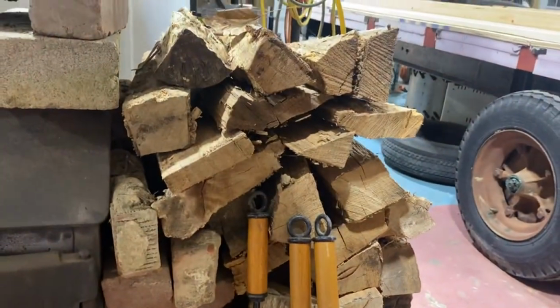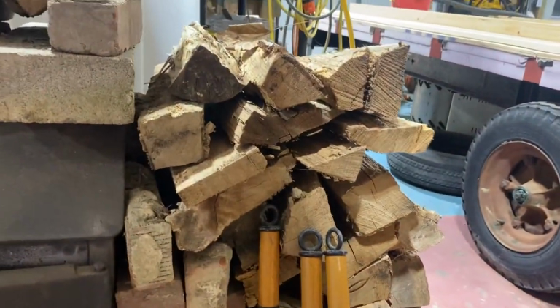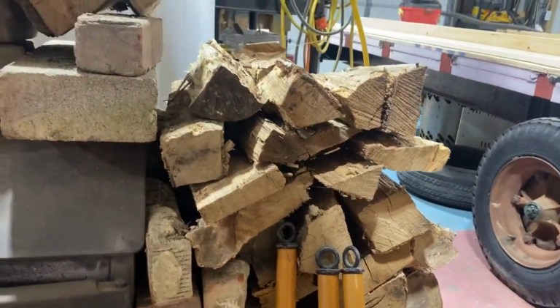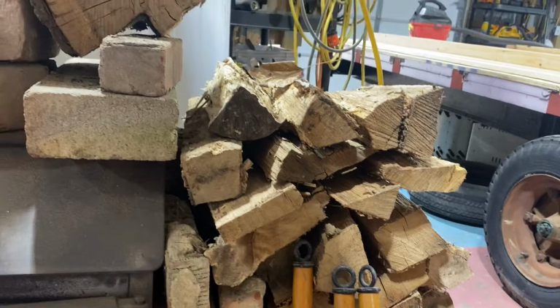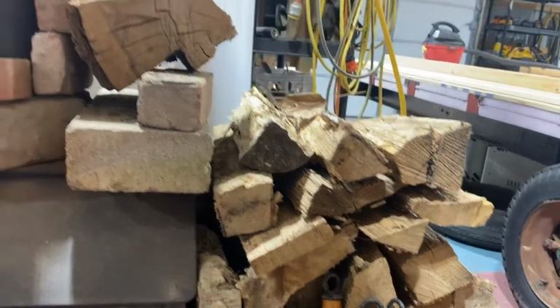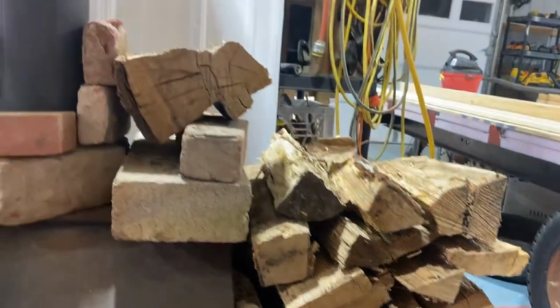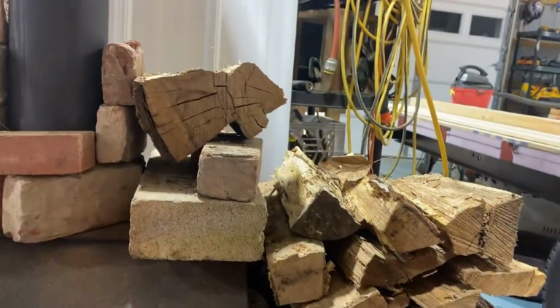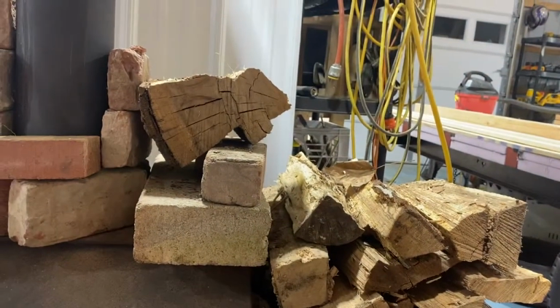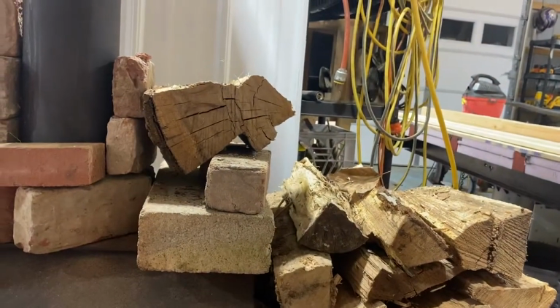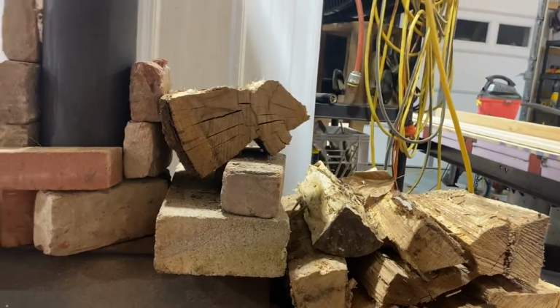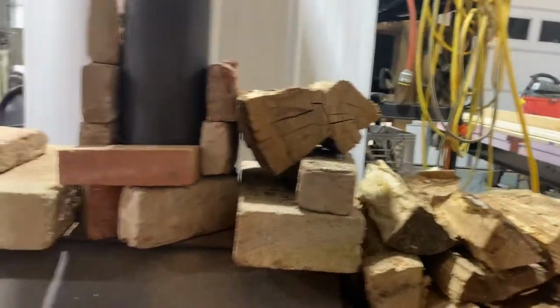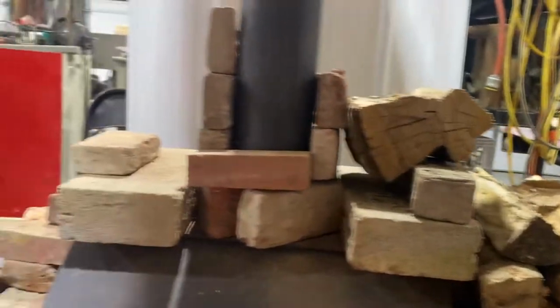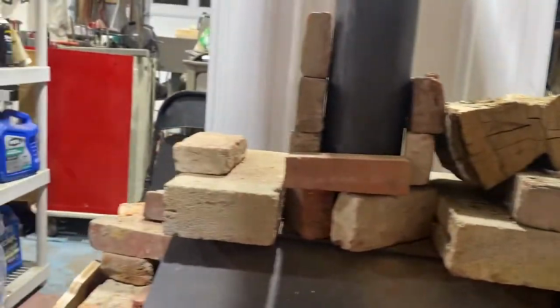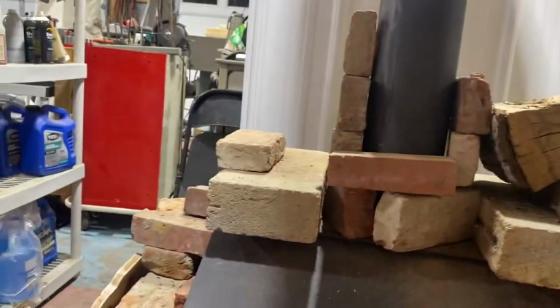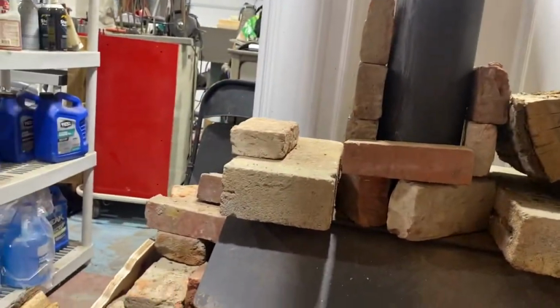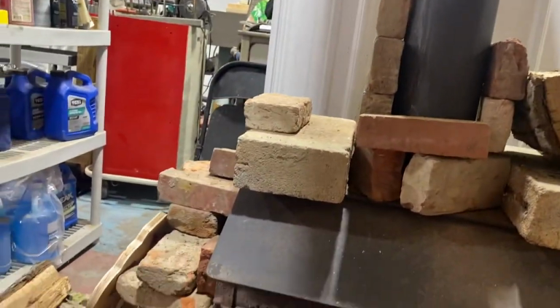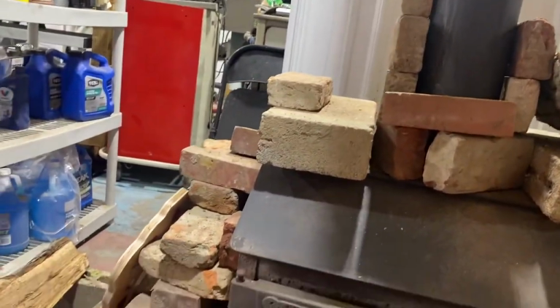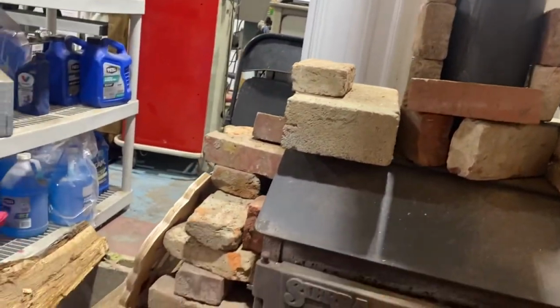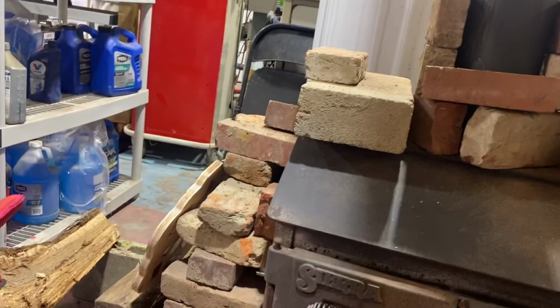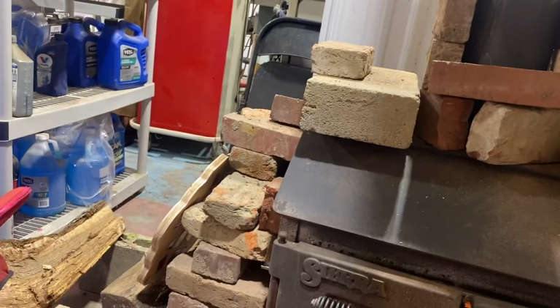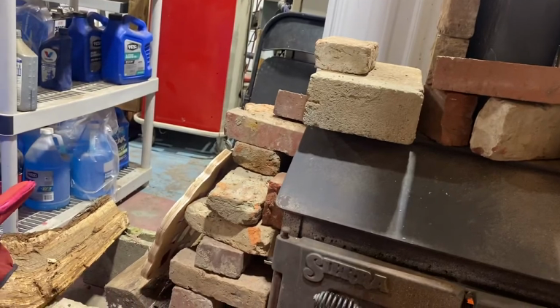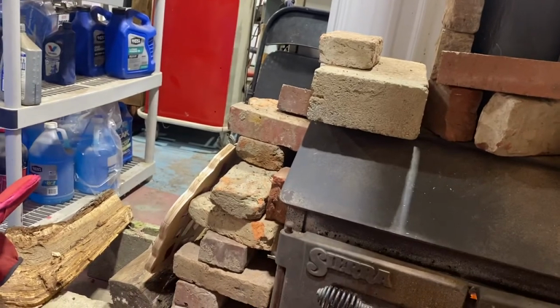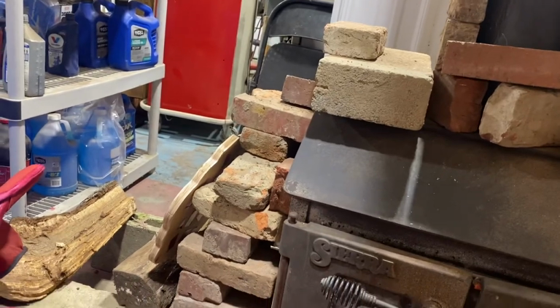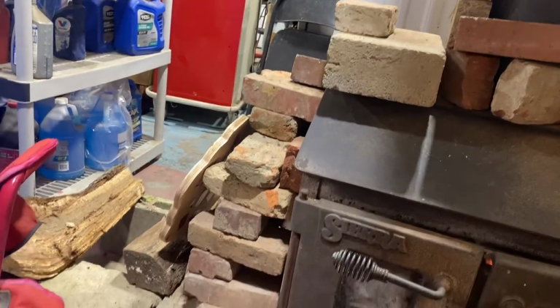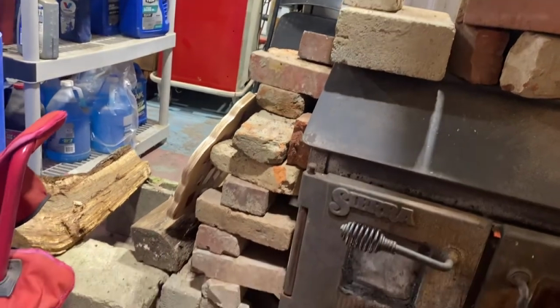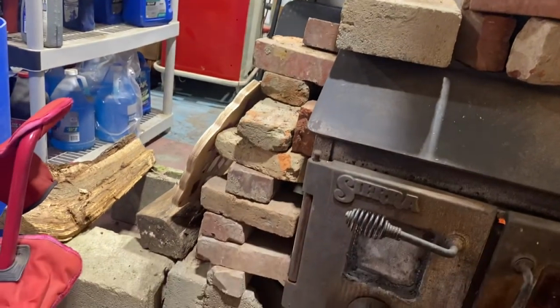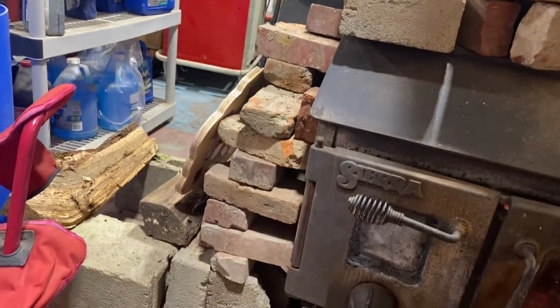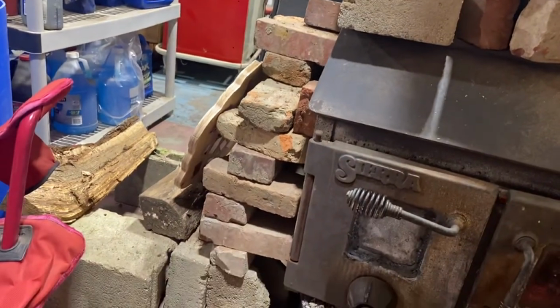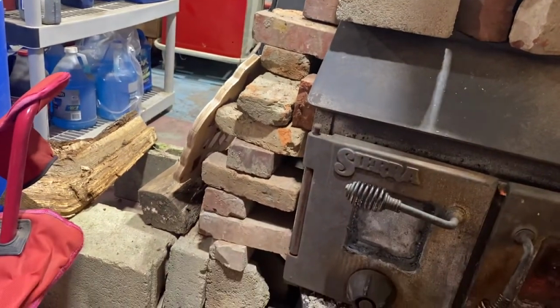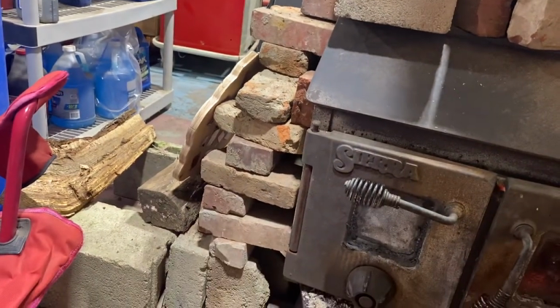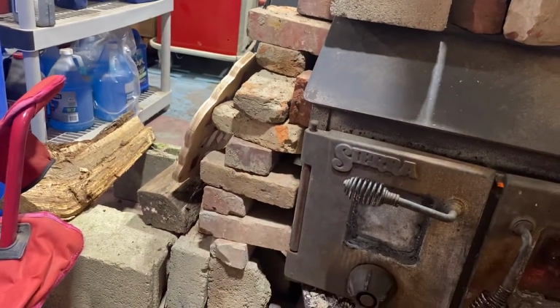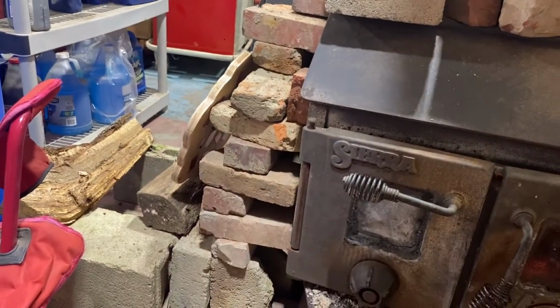I'm sure that the moisture that comes out of the firewood goes up in my shop and recondenses. I haven't felt it rain yet in here. I do have some insulation on the roof of my pole barn.